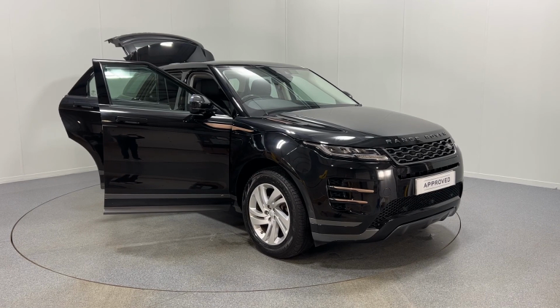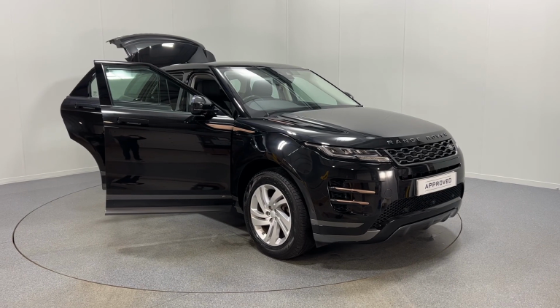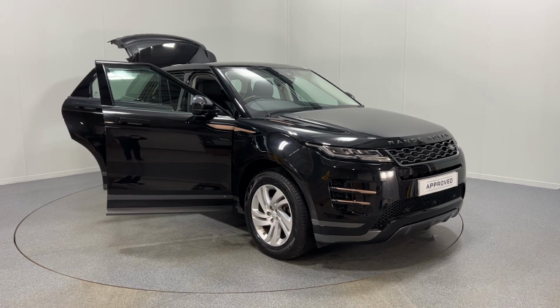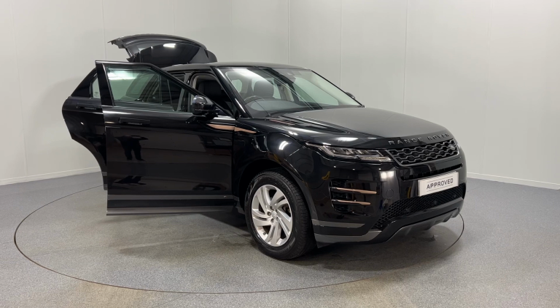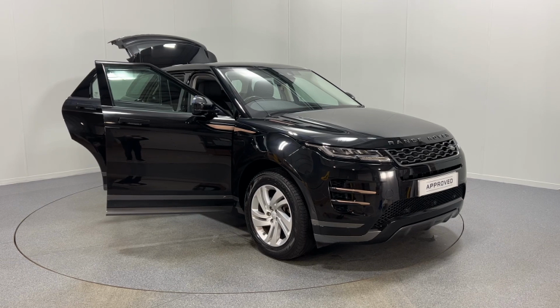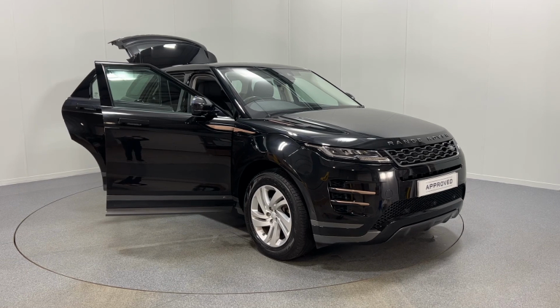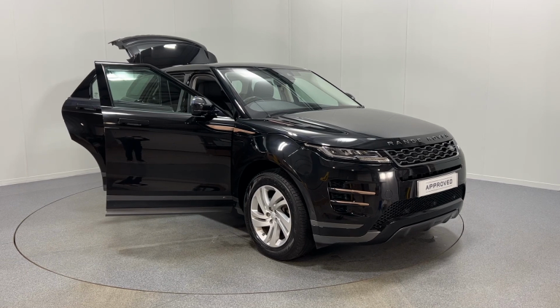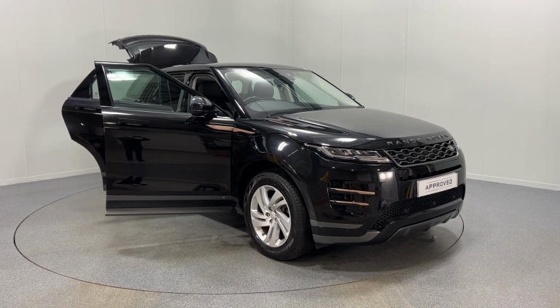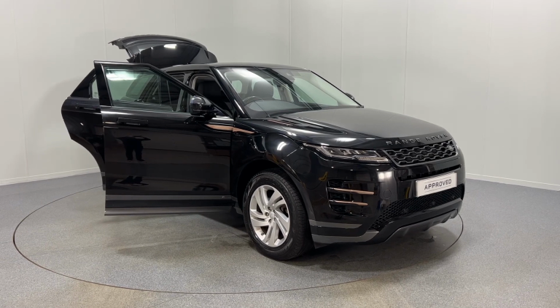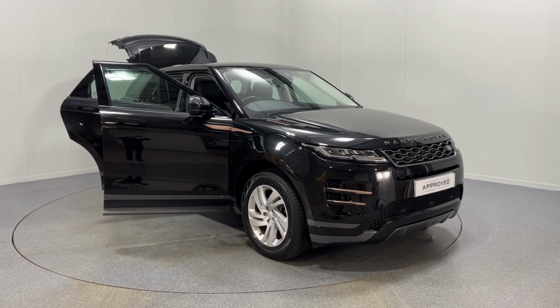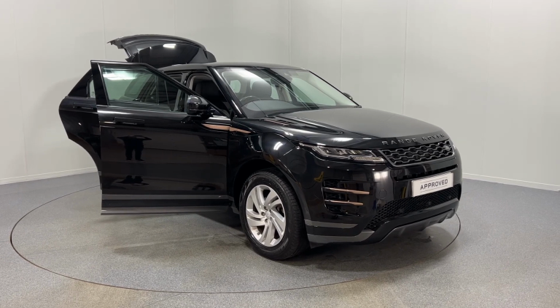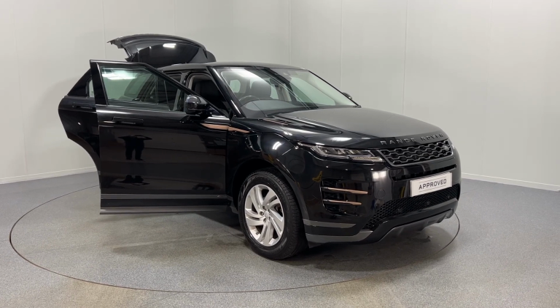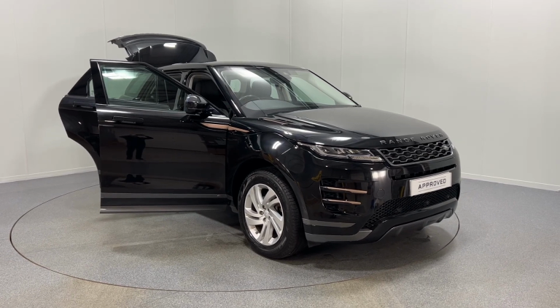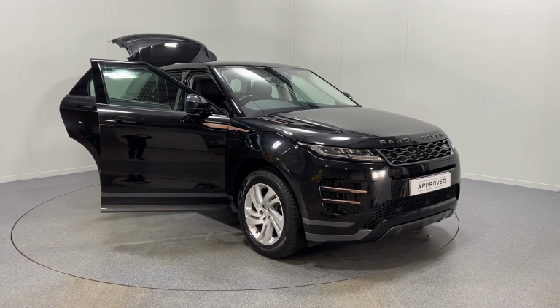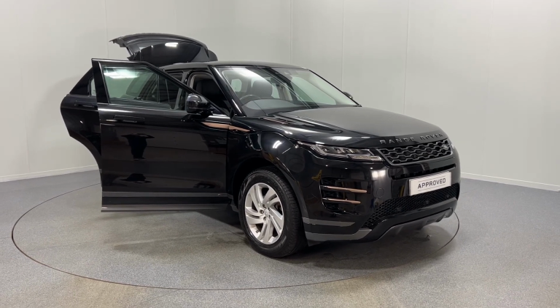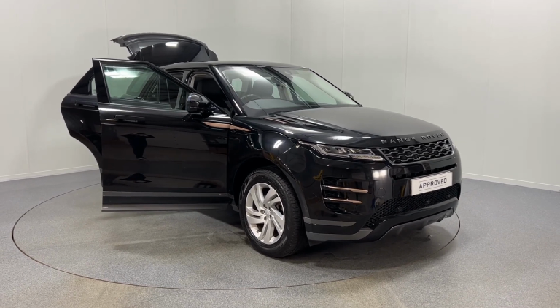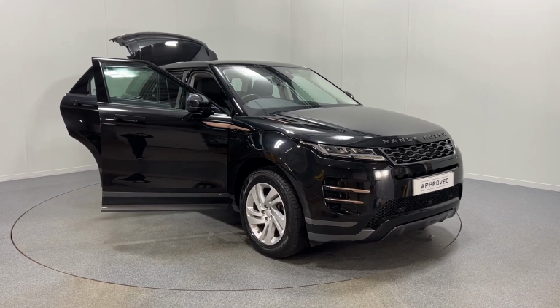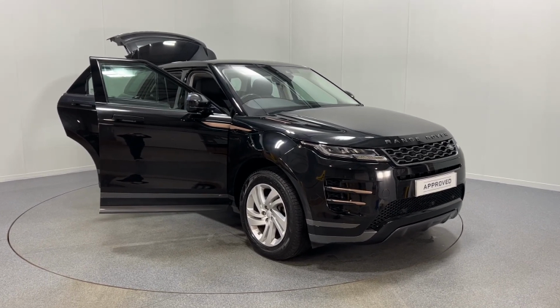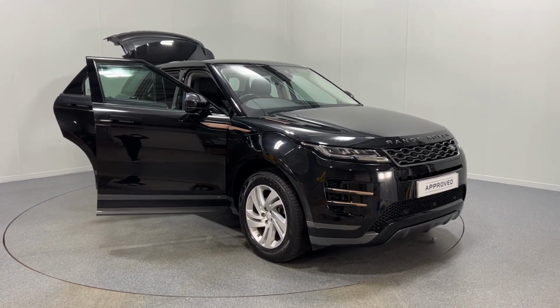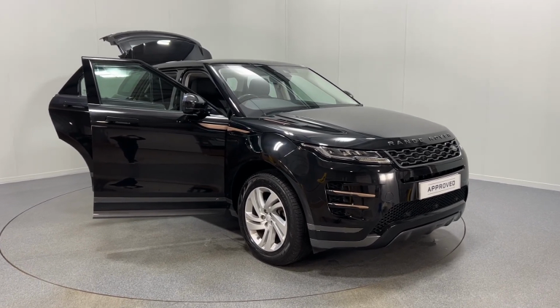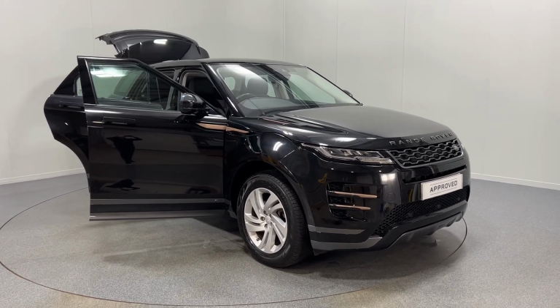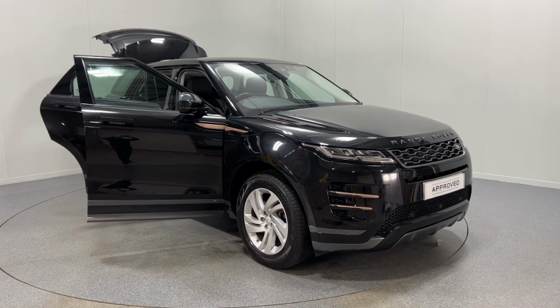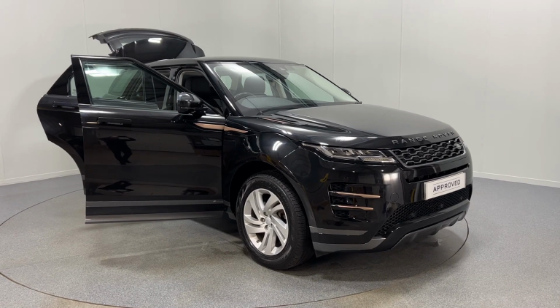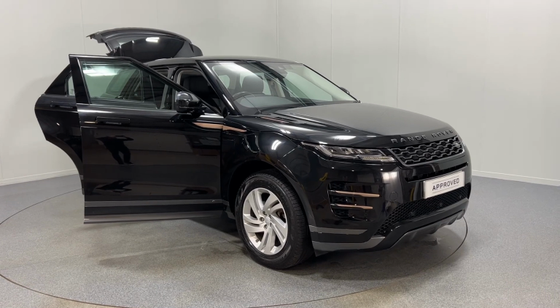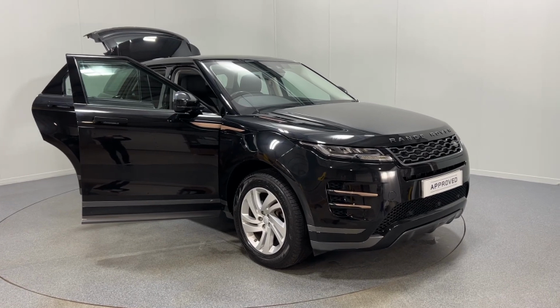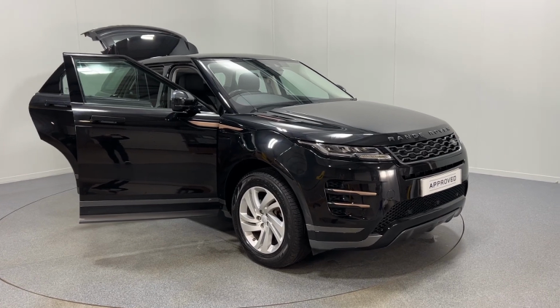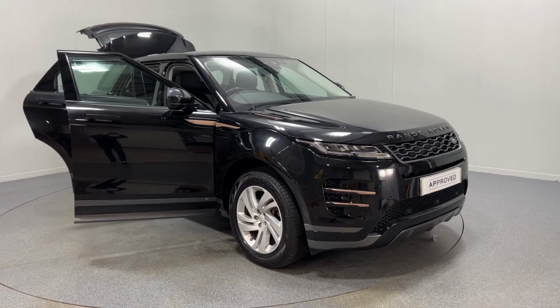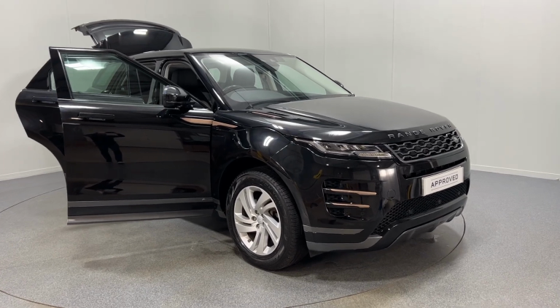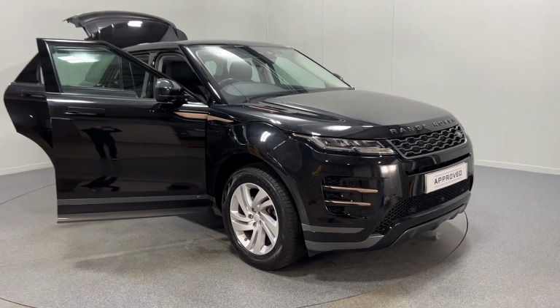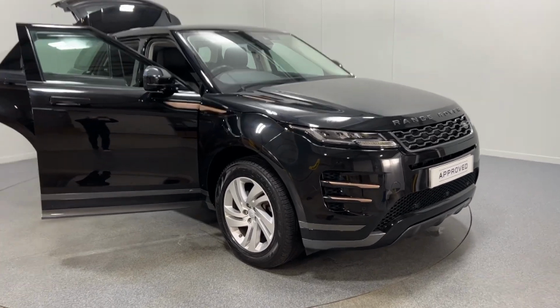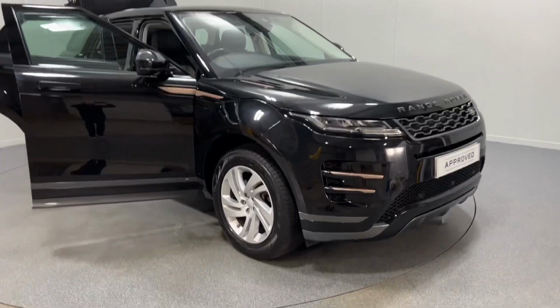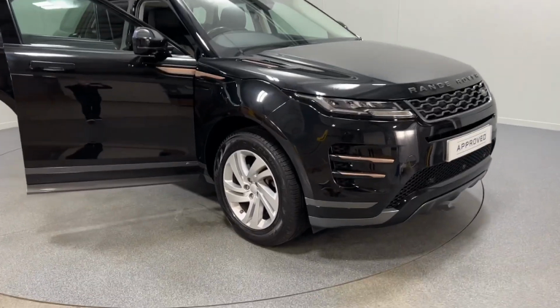Hello and welcome to Lloyd Land Rover Carlisle. Here we have for sale a very nice Evoque D150S R-Dynamic in Santorini Black.